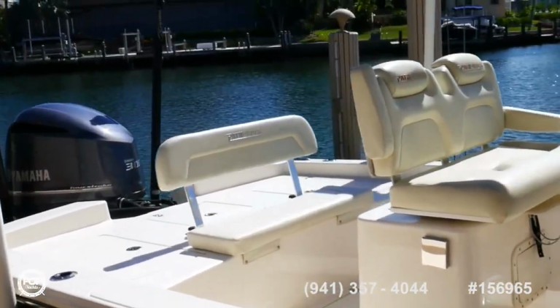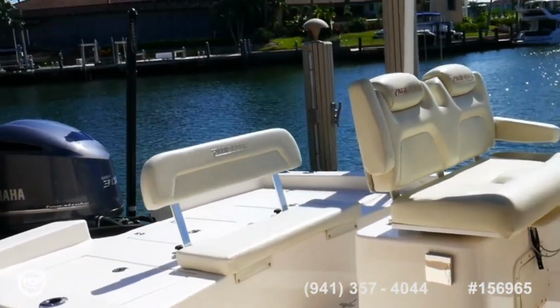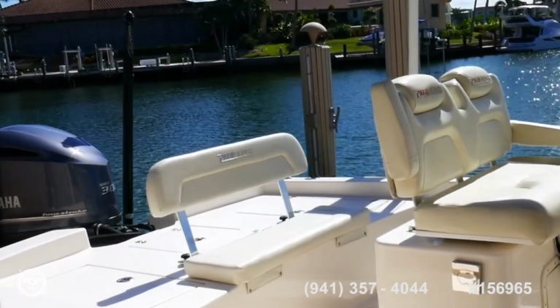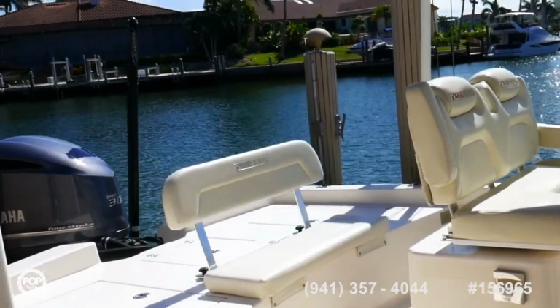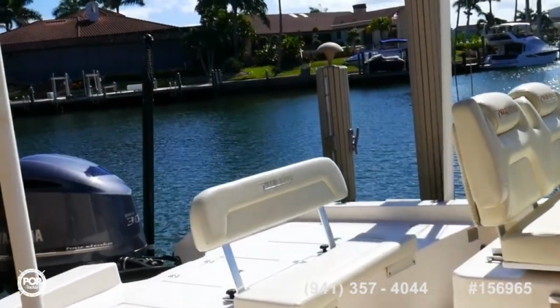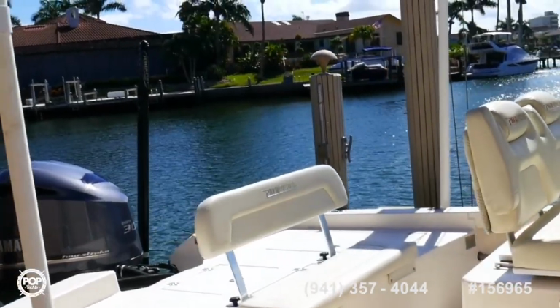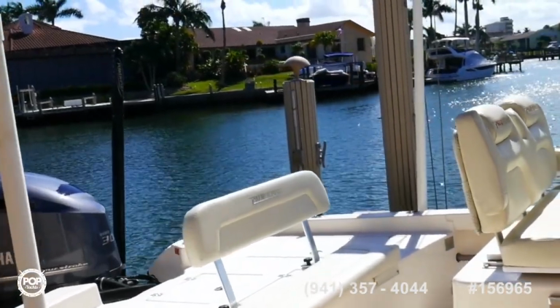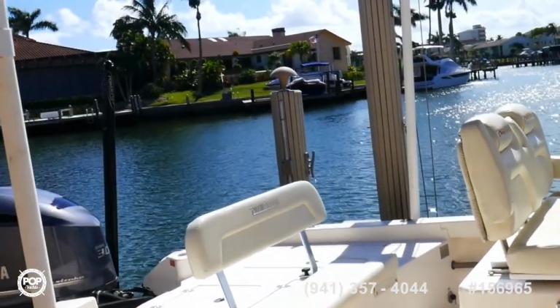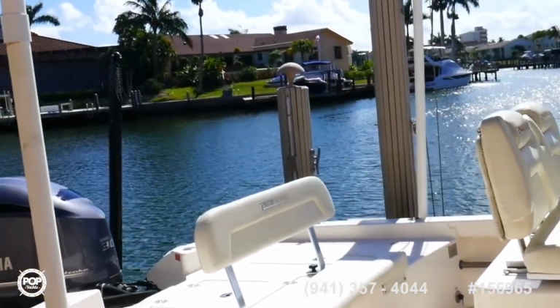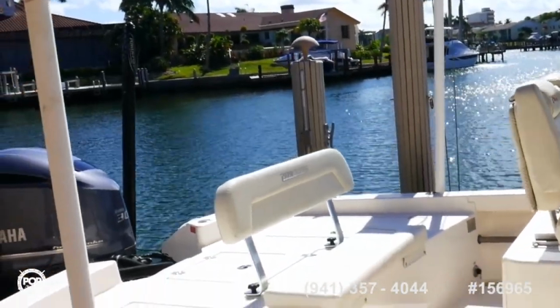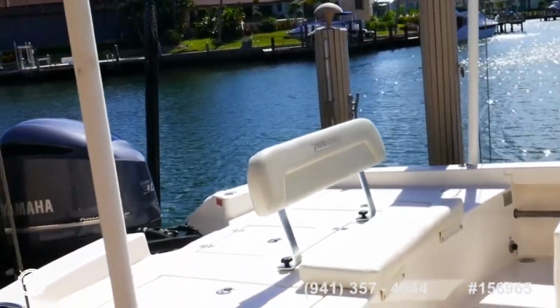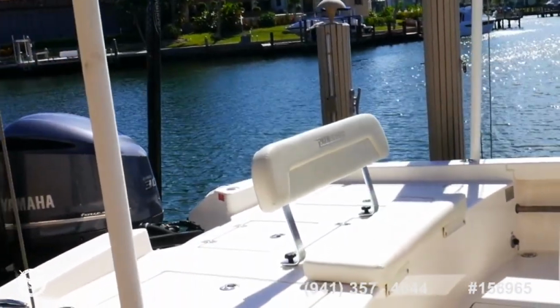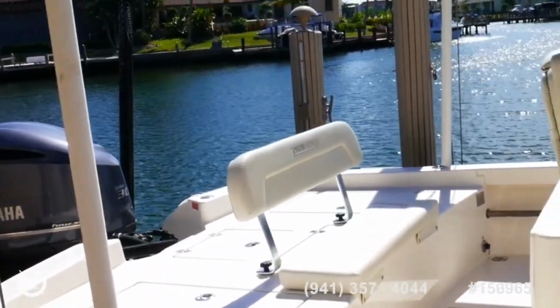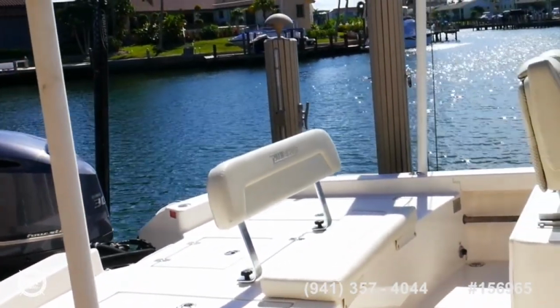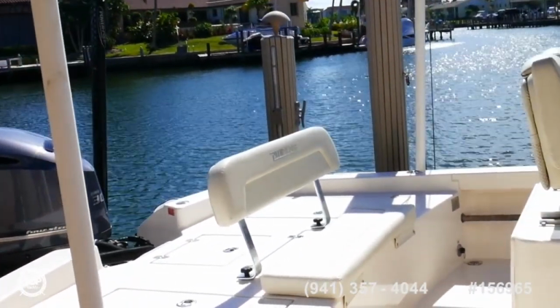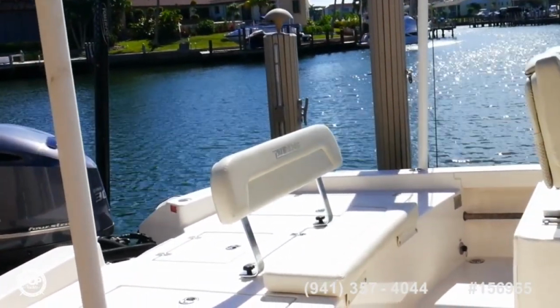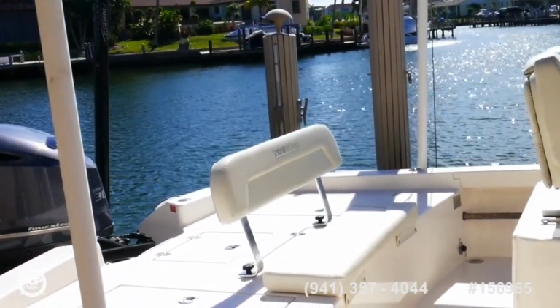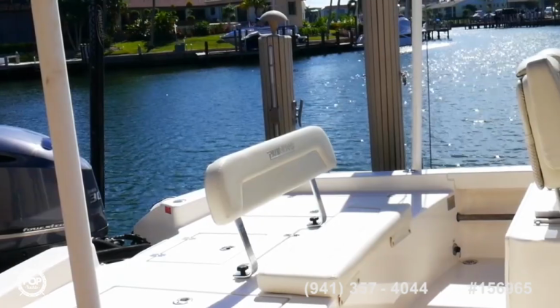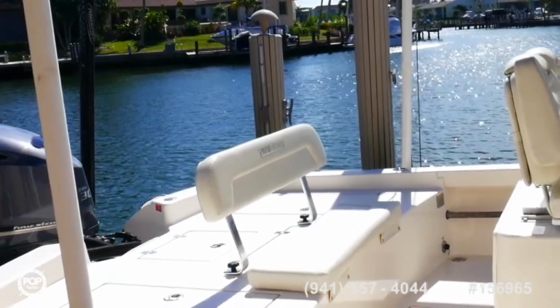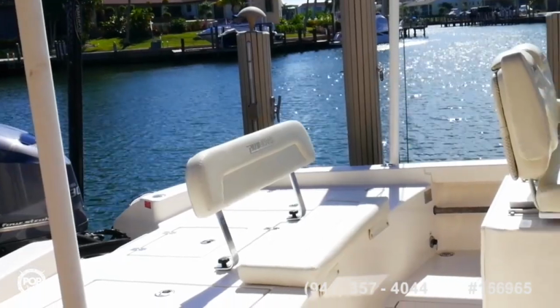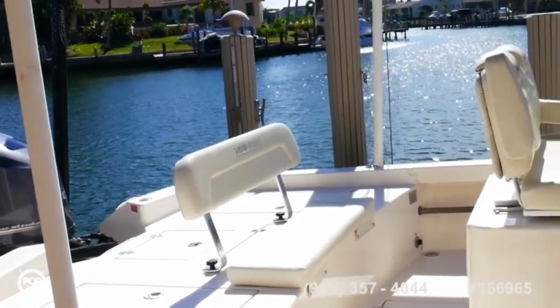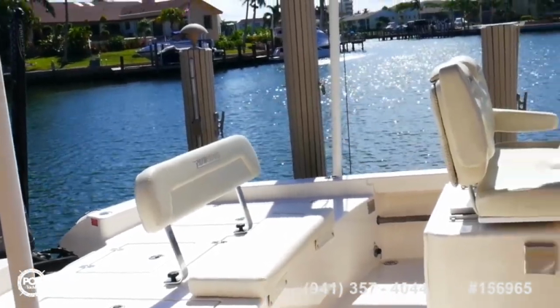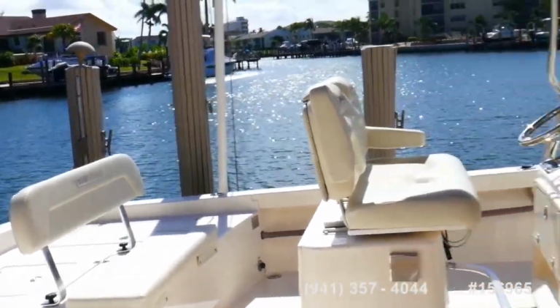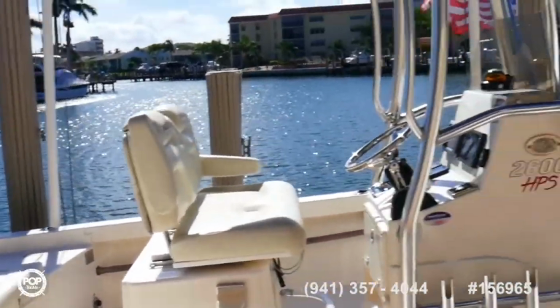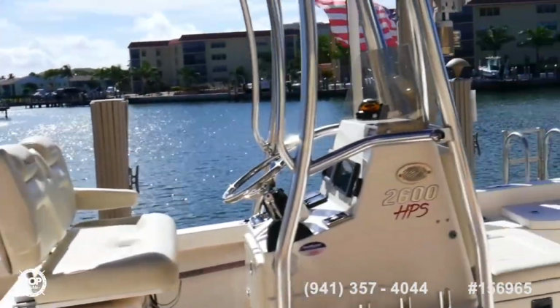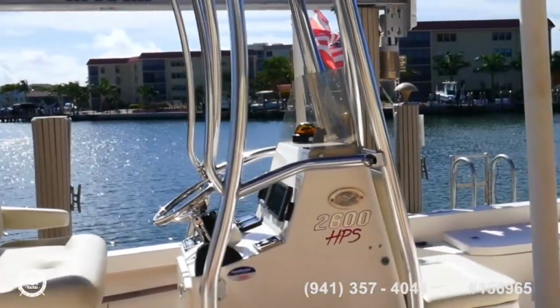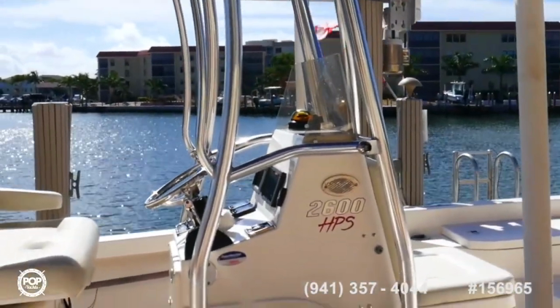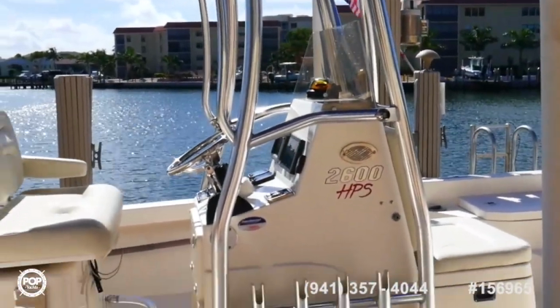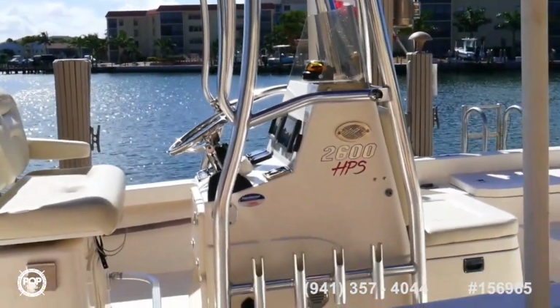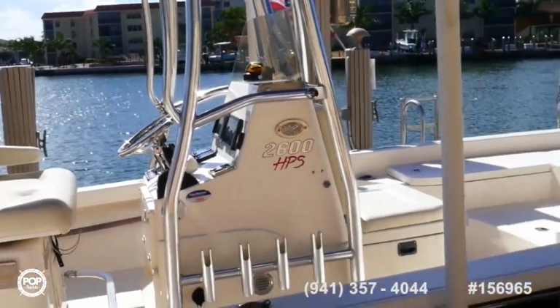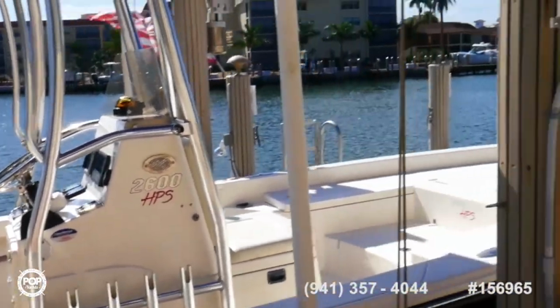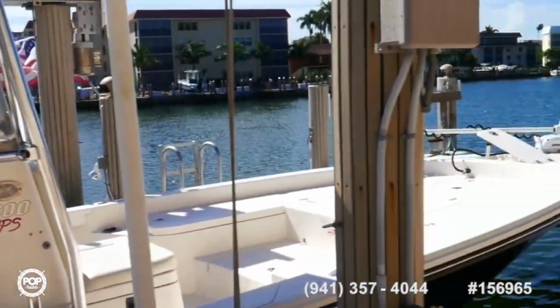Pop Yachts, listing number 156965, 2014 Pathfinder 2600HPS. Find it at PopYachts.com.